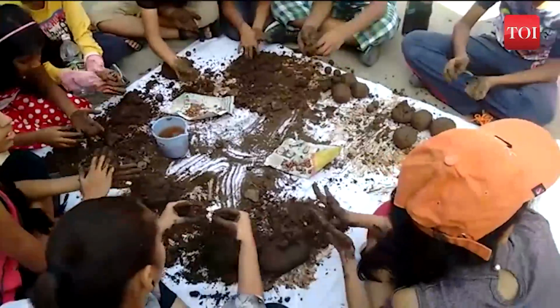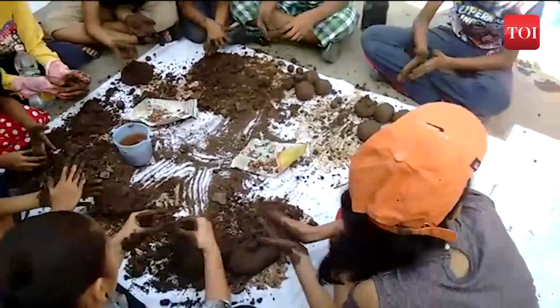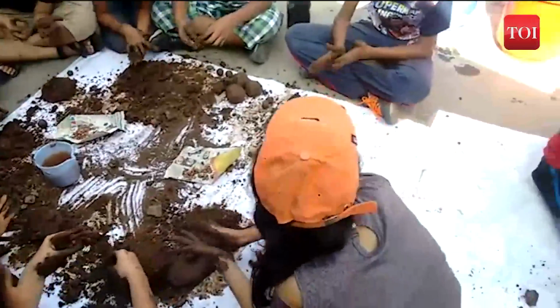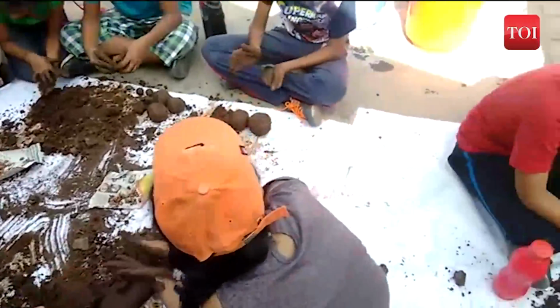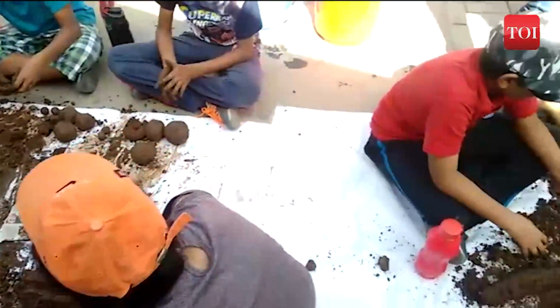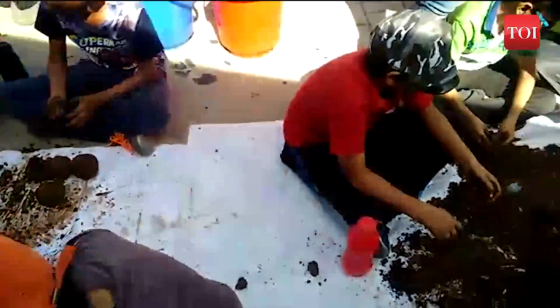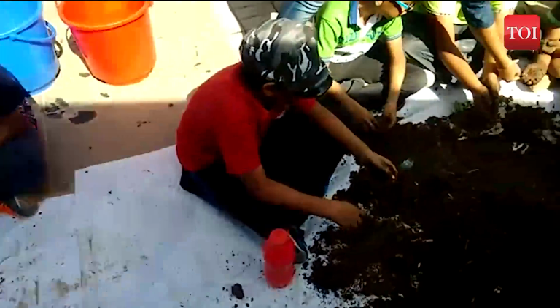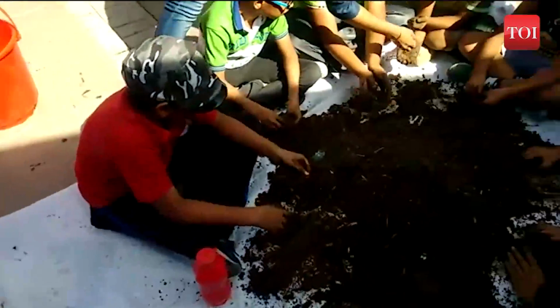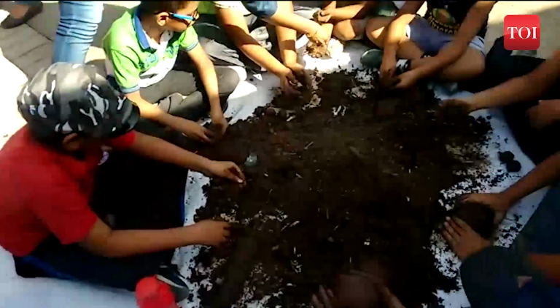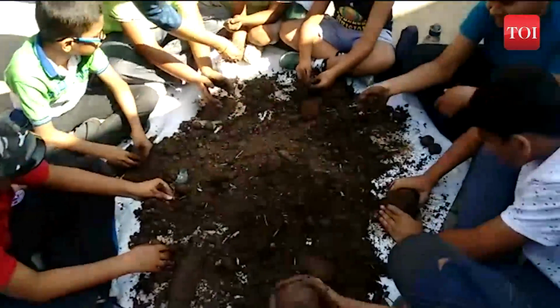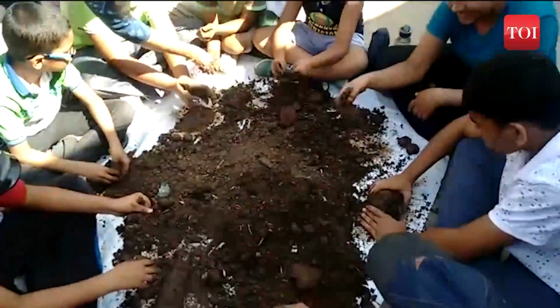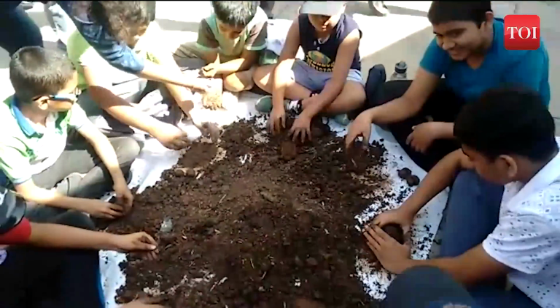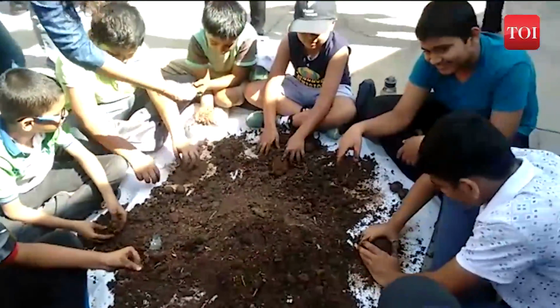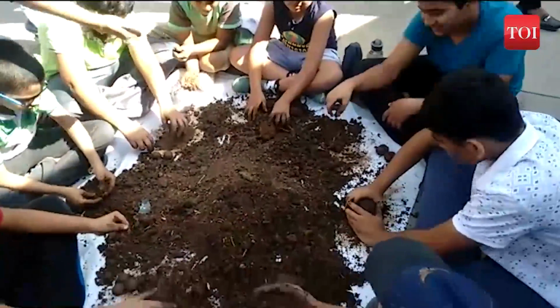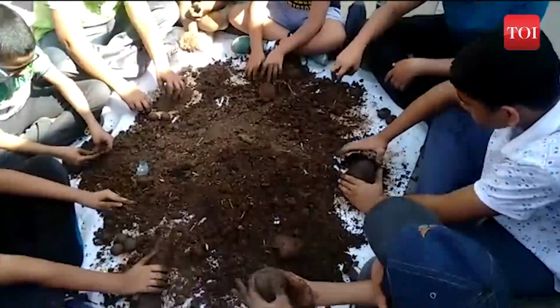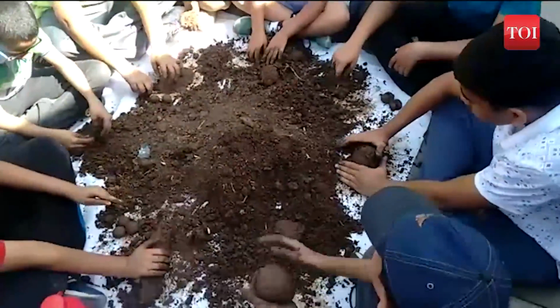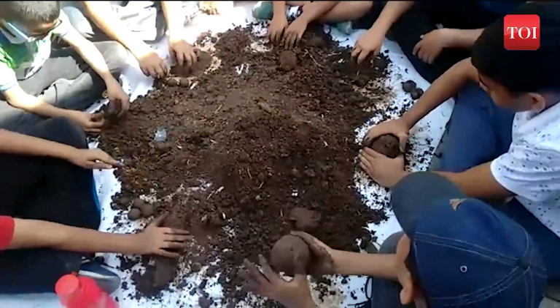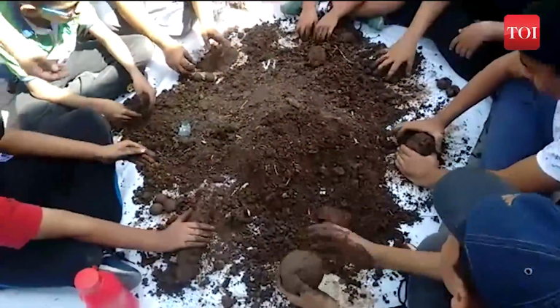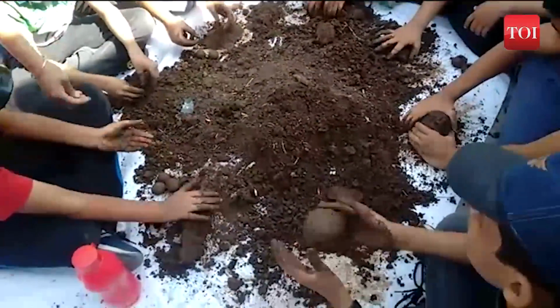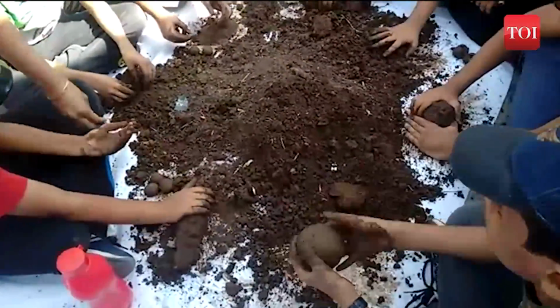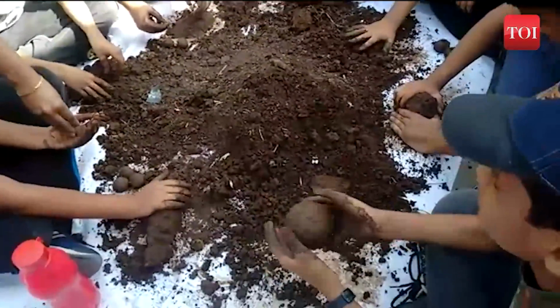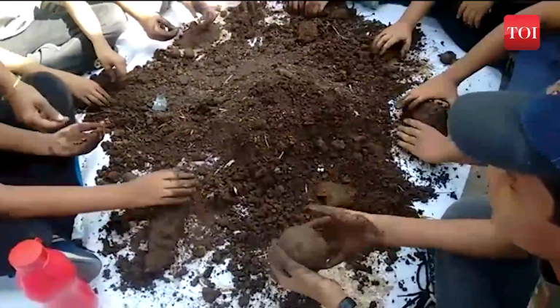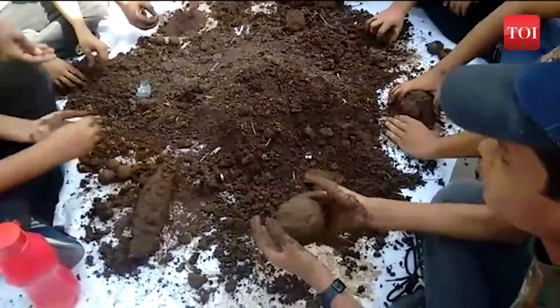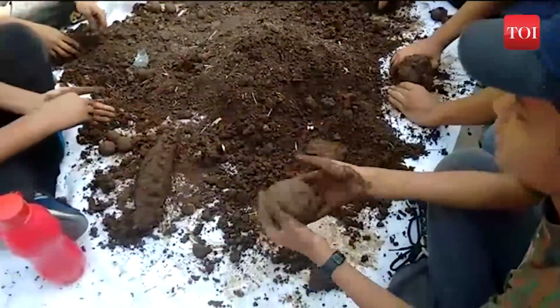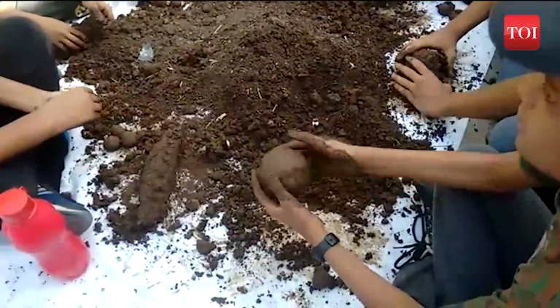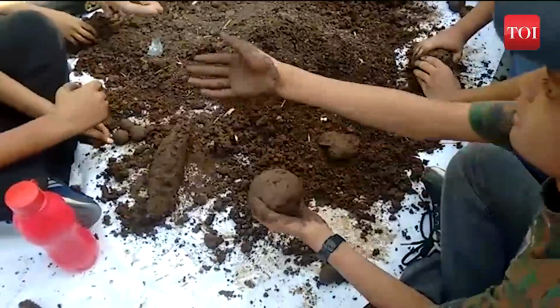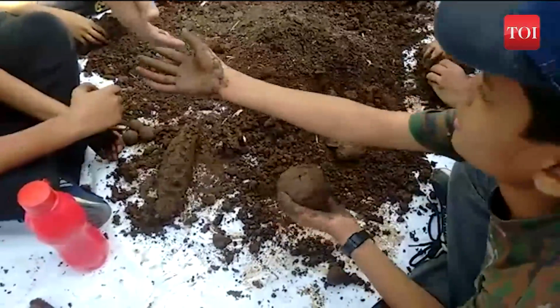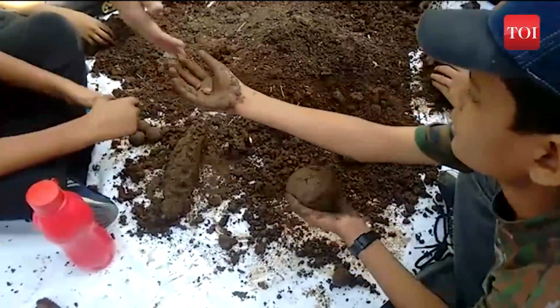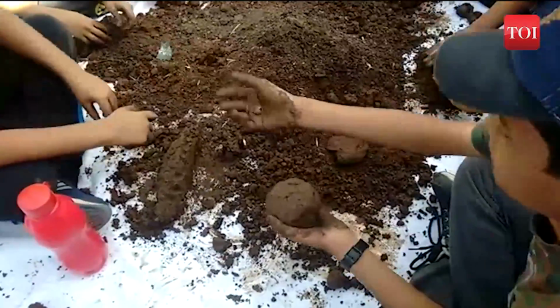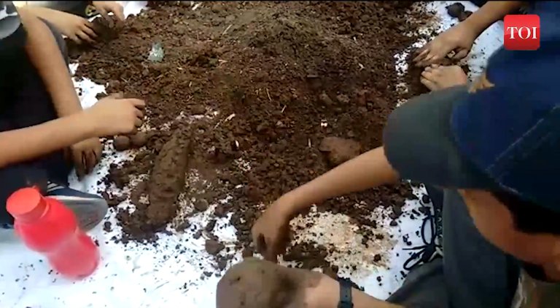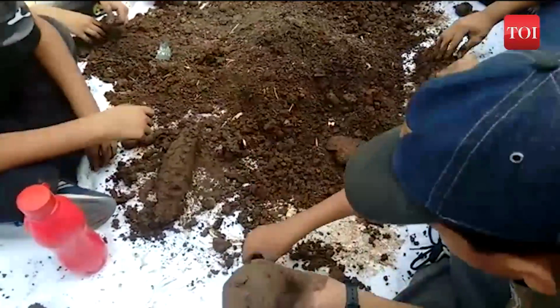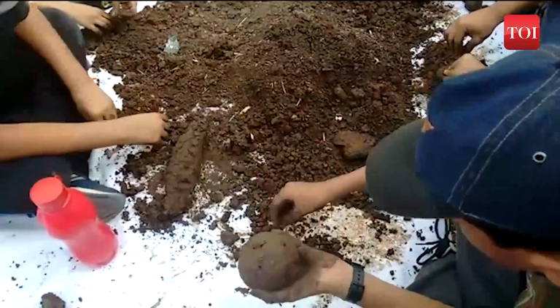Bhavtaal magazine and the Society for Science, Environment and People are conducting seed ball activities in housing societies and schools across Pune.